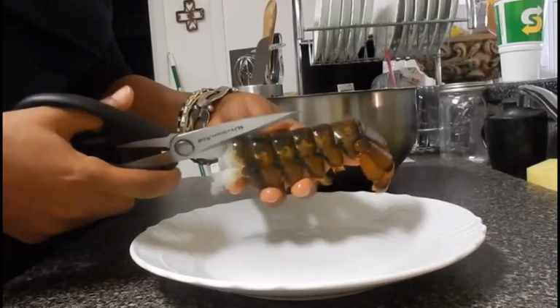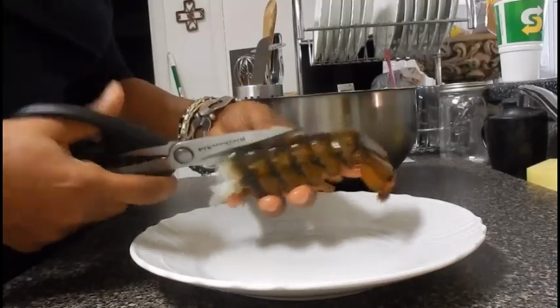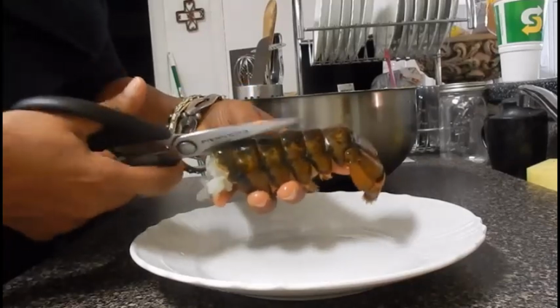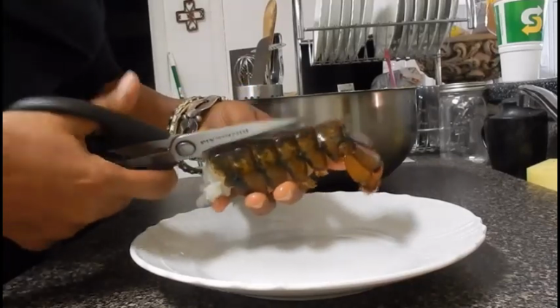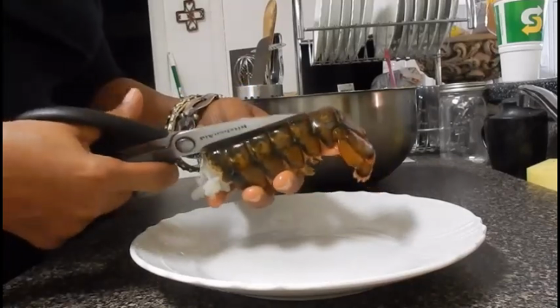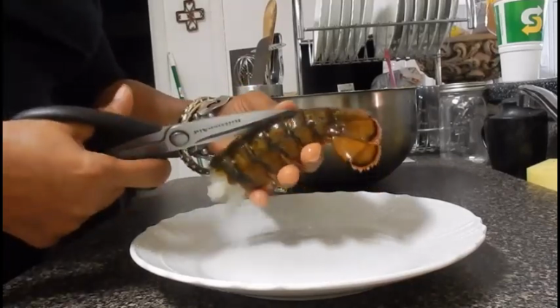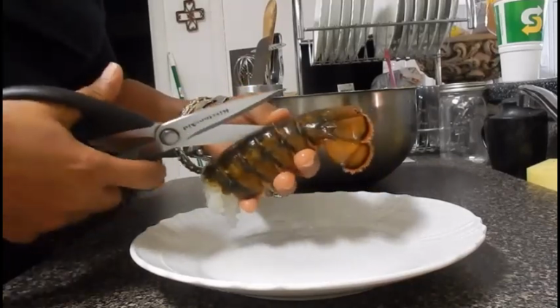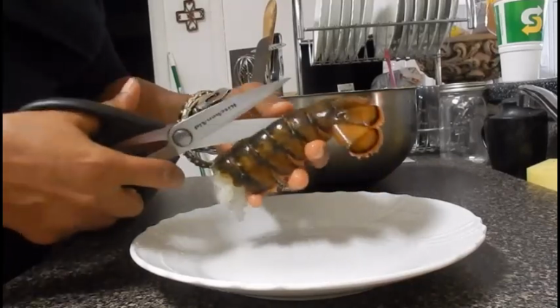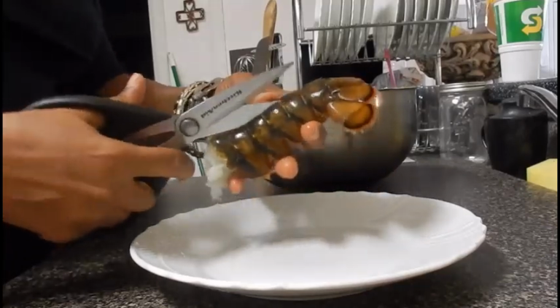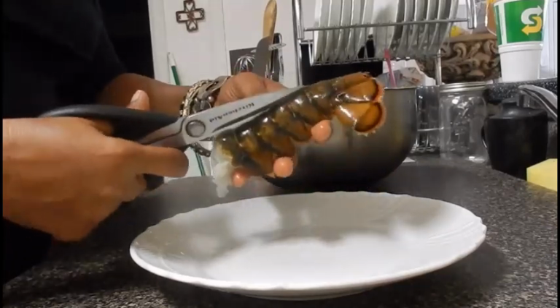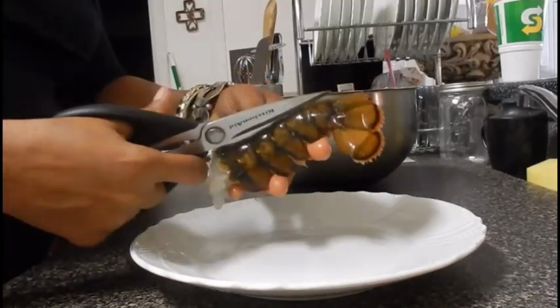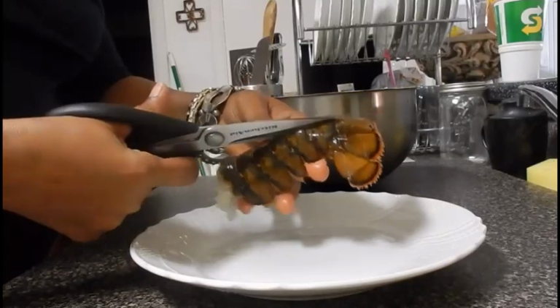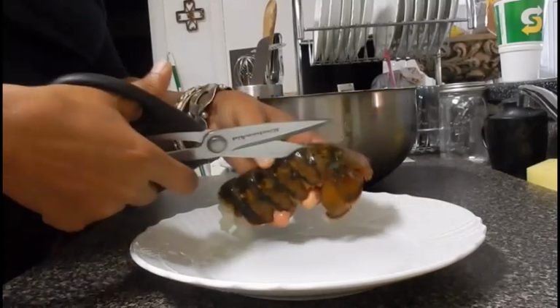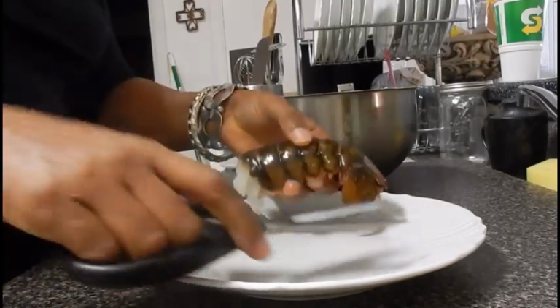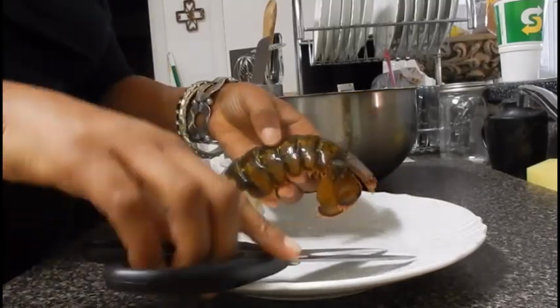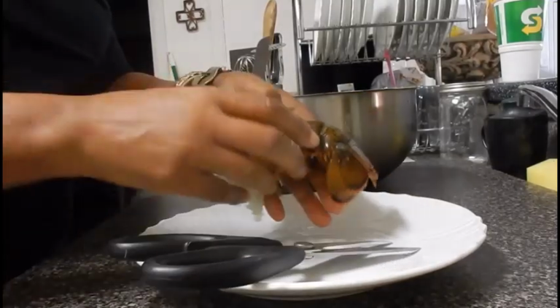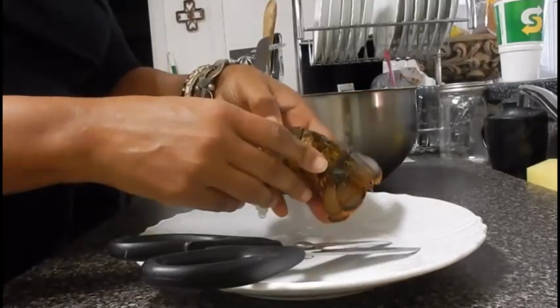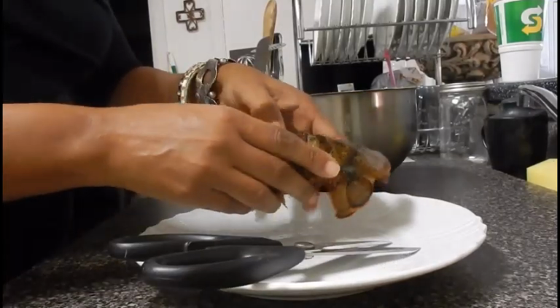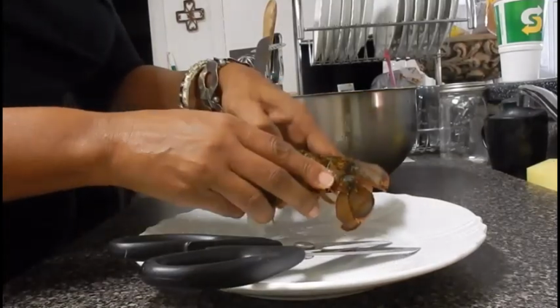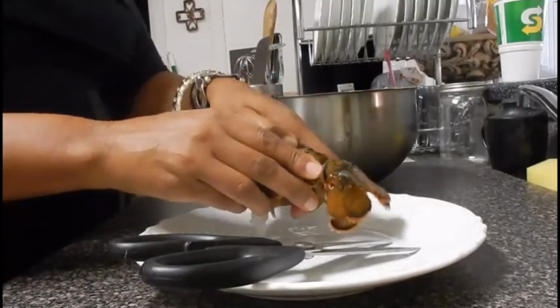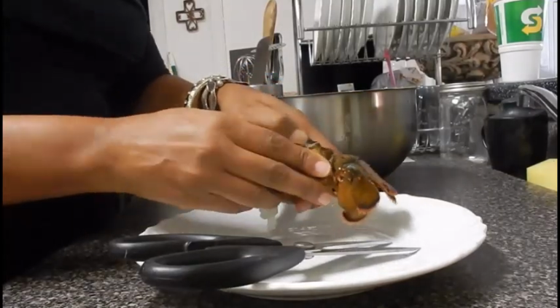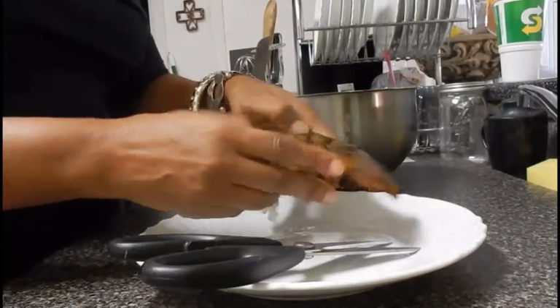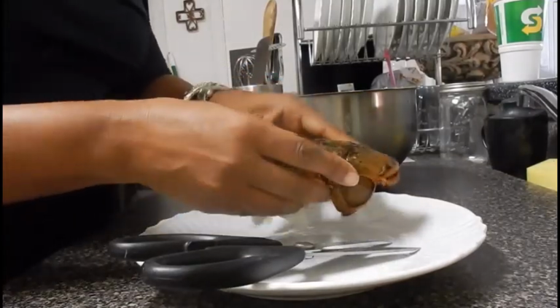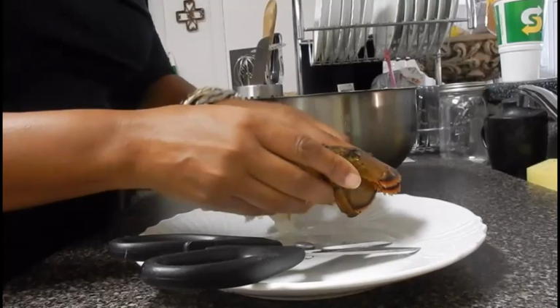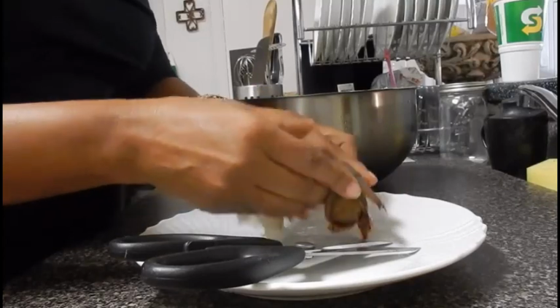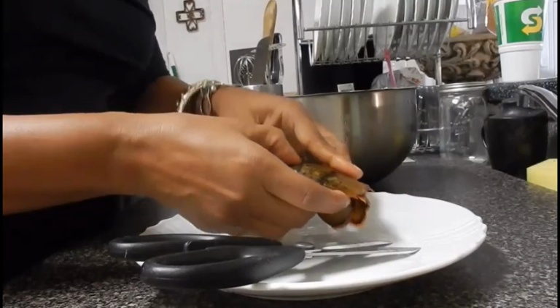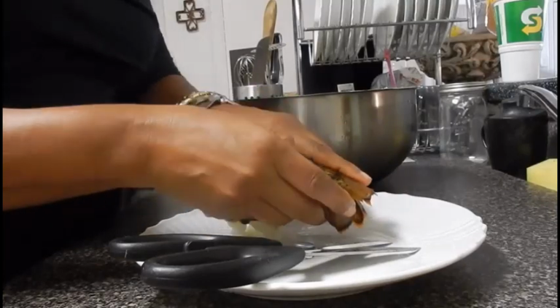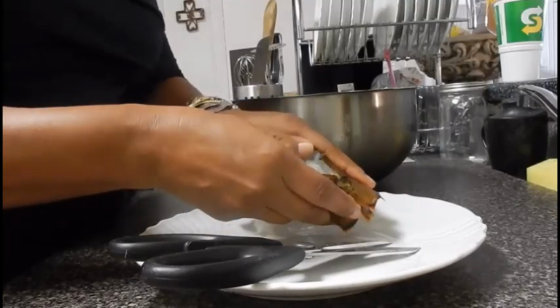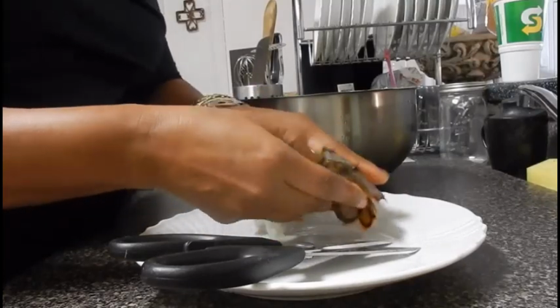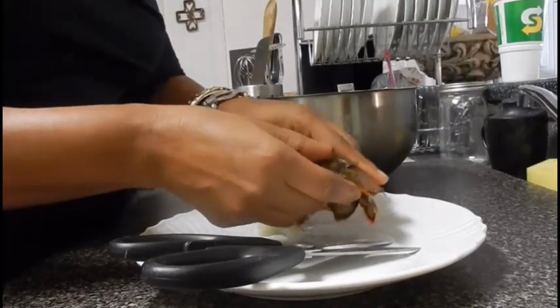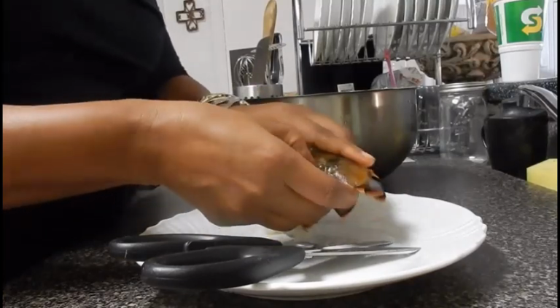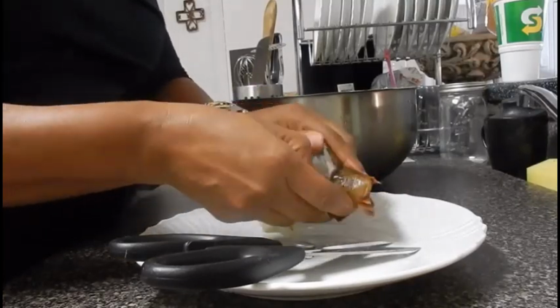I love fried lobster tail — I recently discovered it and I've been frying them ever since. So I want to share with you a quick and easy recipe. The first thing you want to do is make sure that you clean your shrimp and clean your lobster tails.